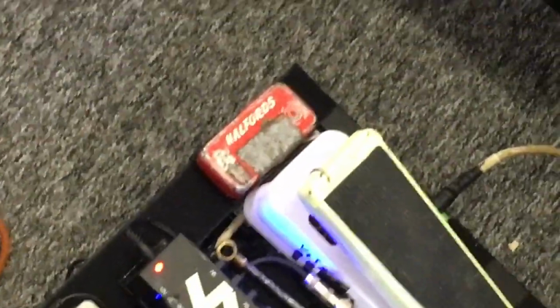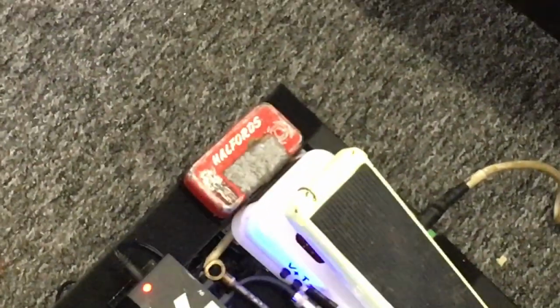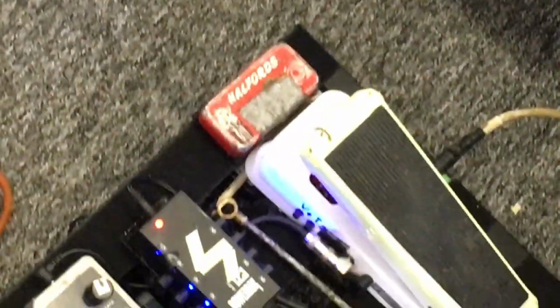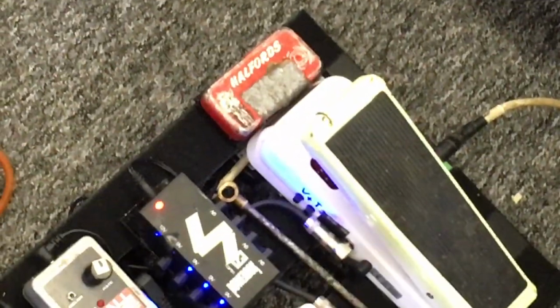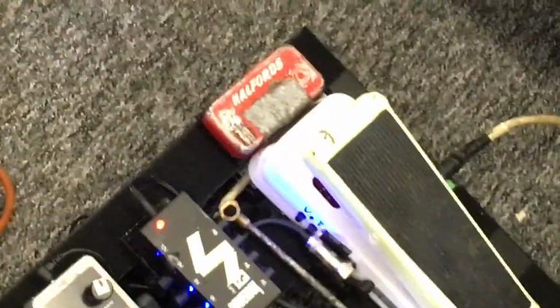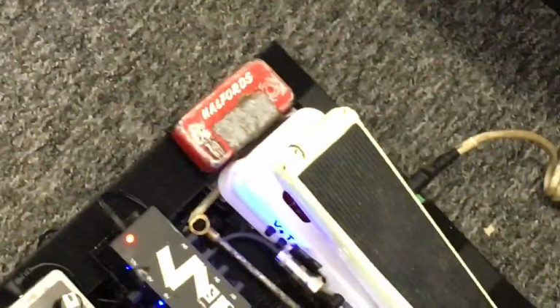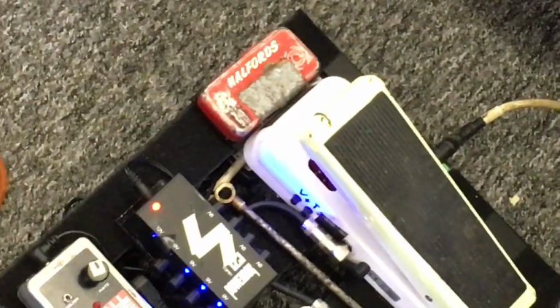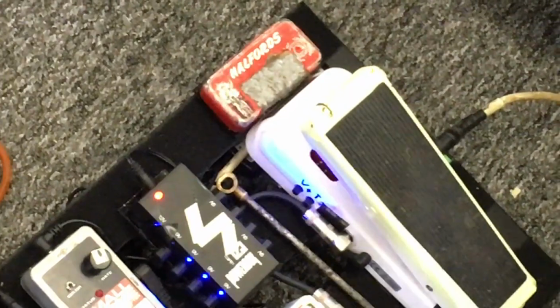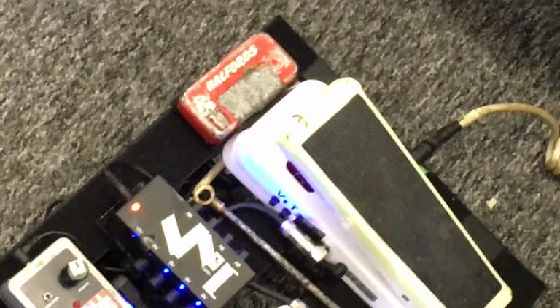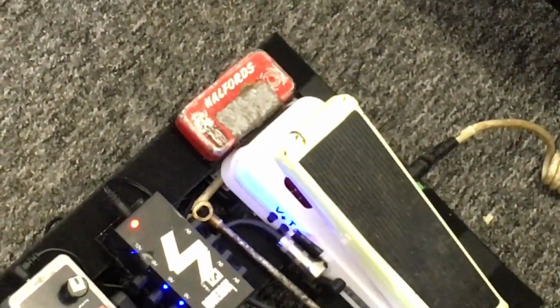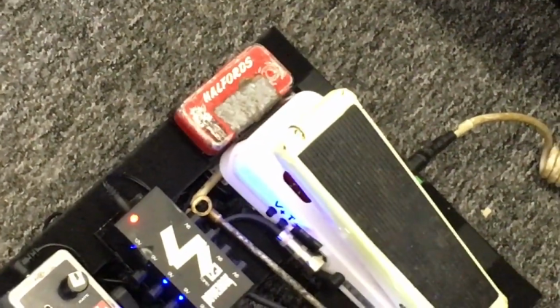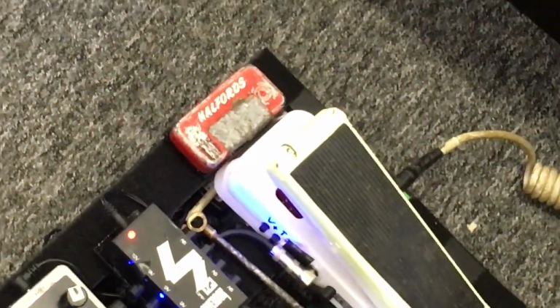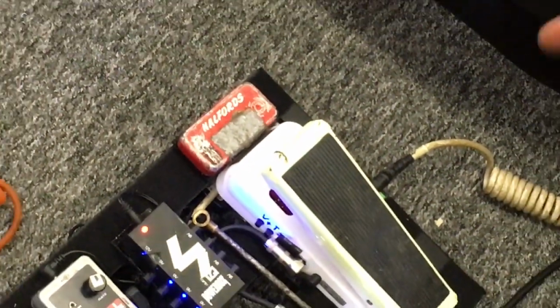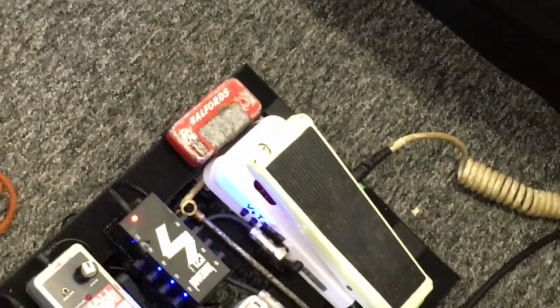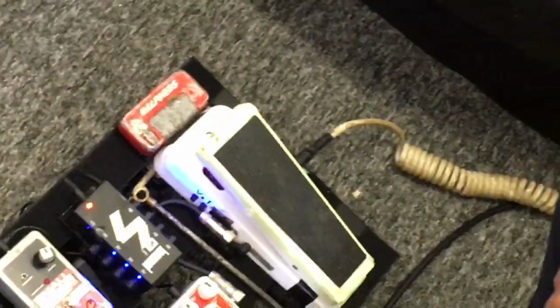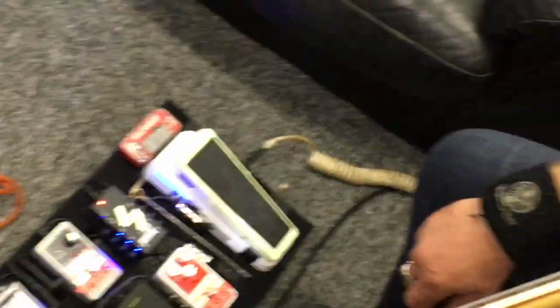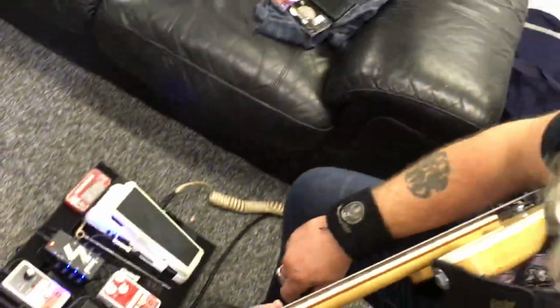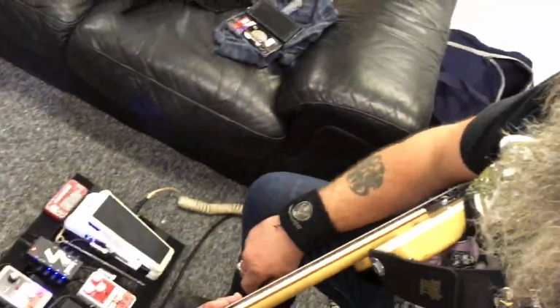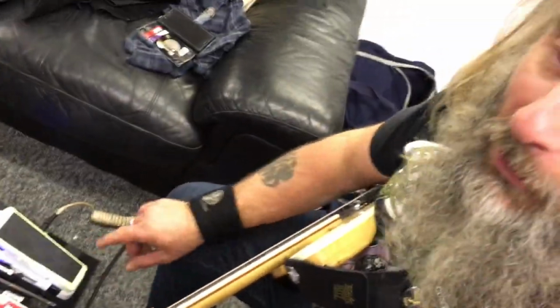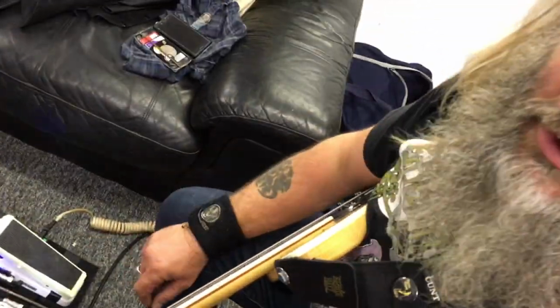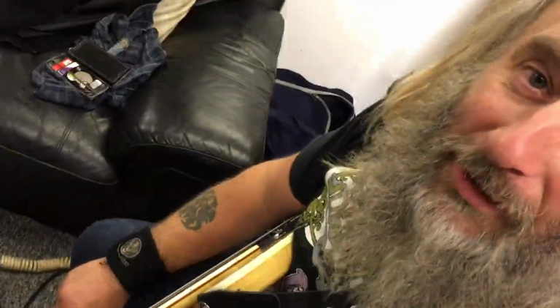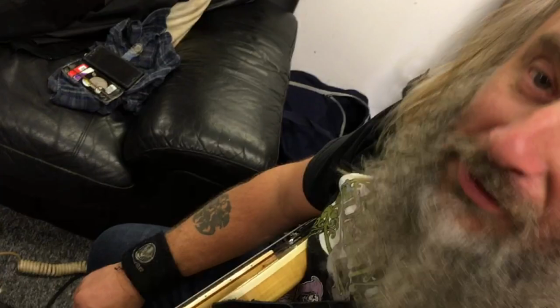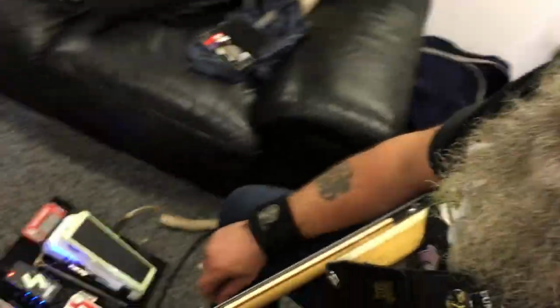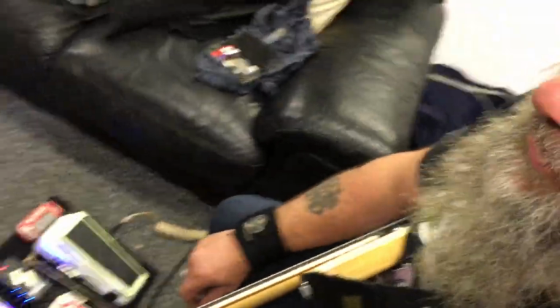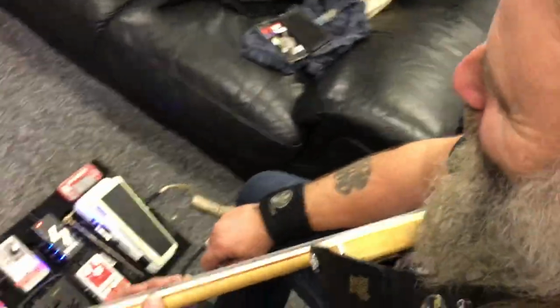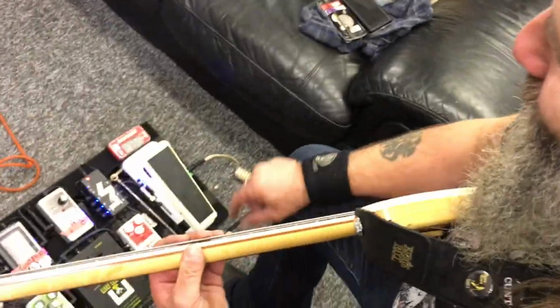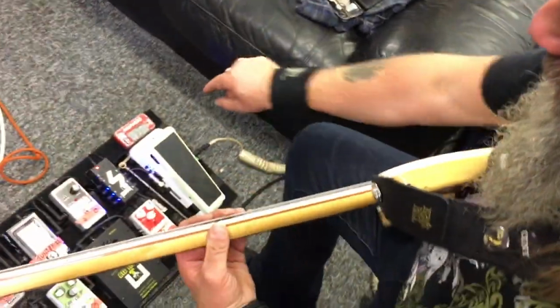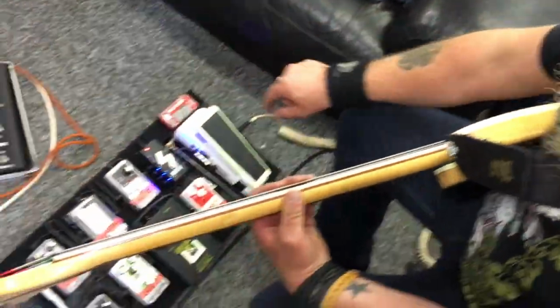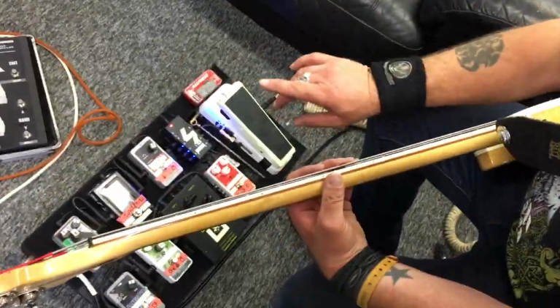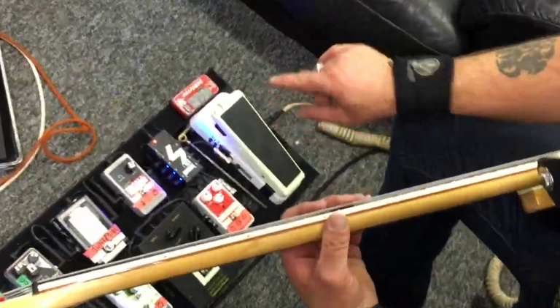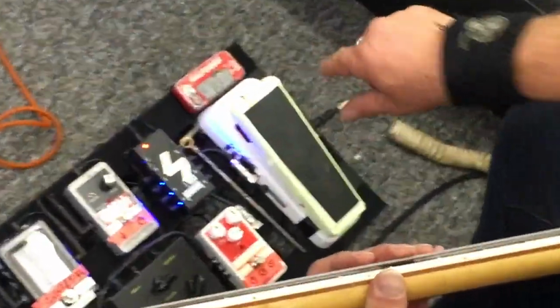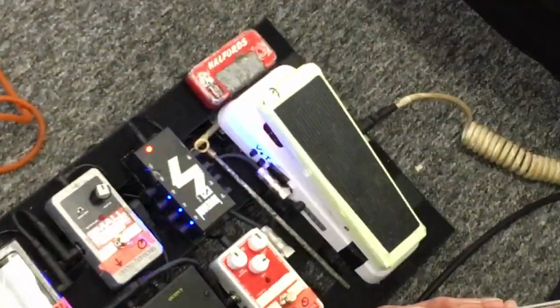What's that Halford's tin? The Halford's tin is where I keep my spare plectrums. Not that I use plectrums, but I always pick them up on tour, so if anyone needs one, they're in there.